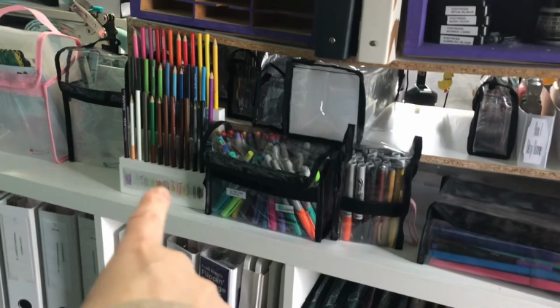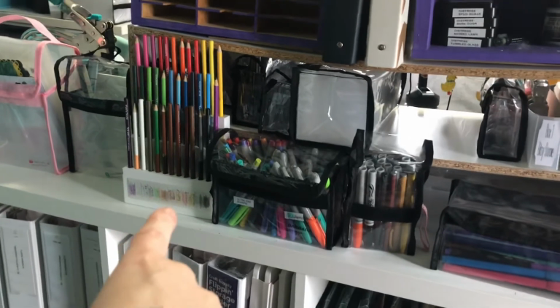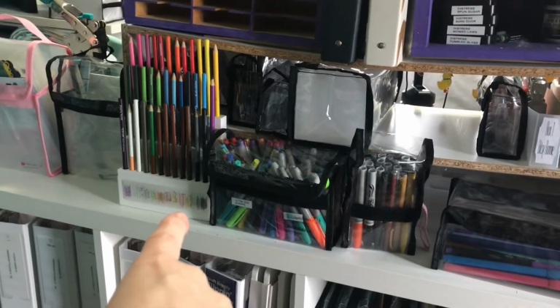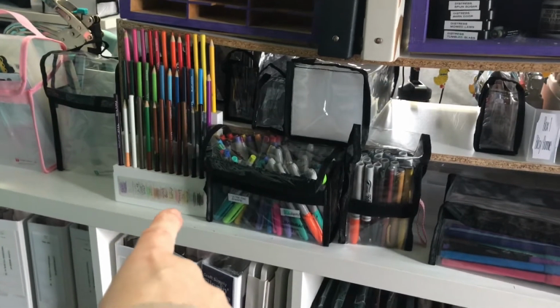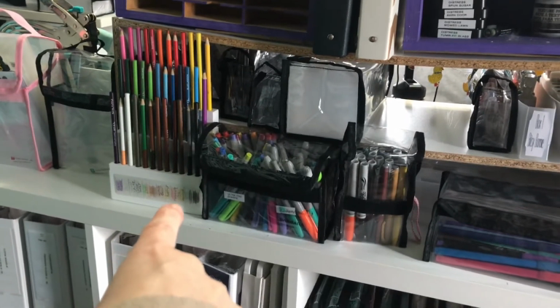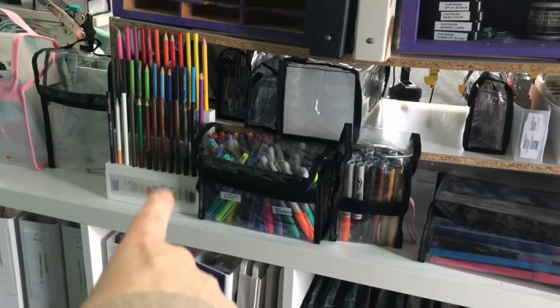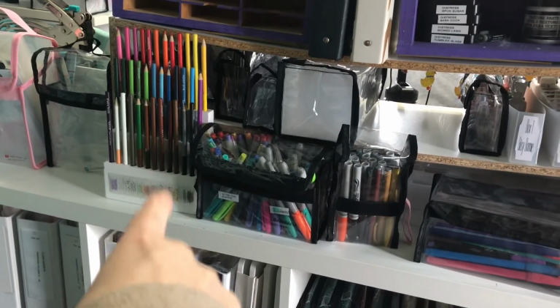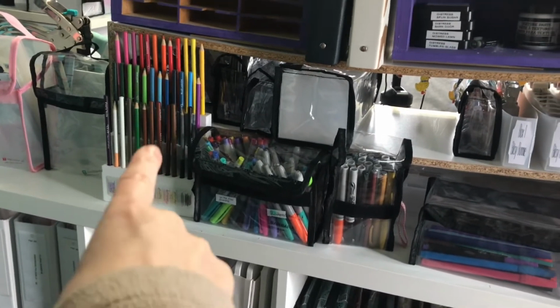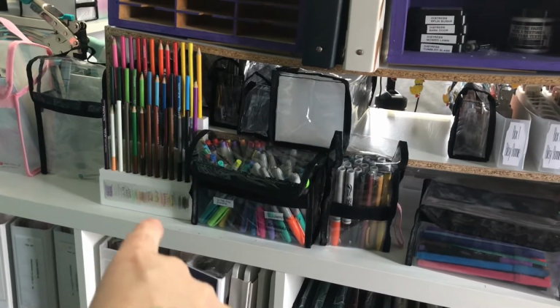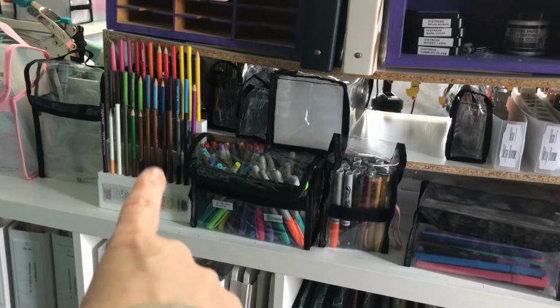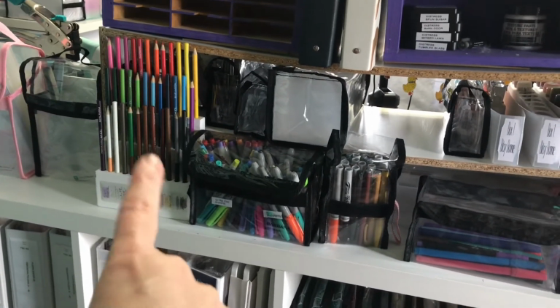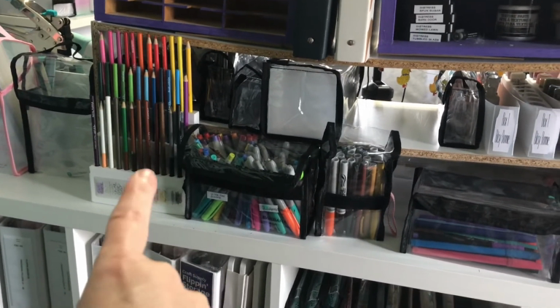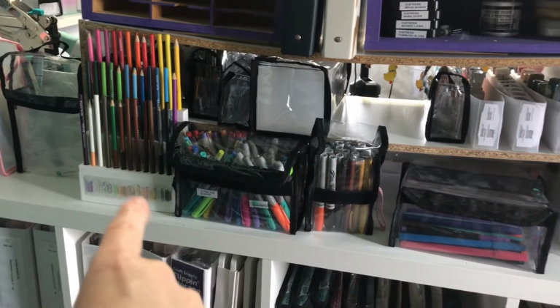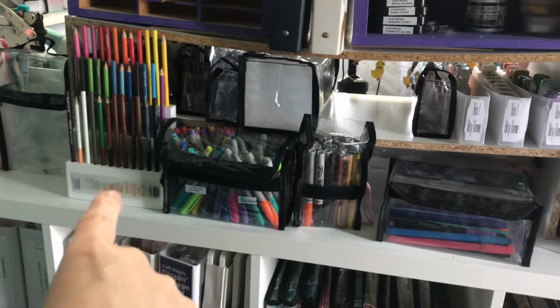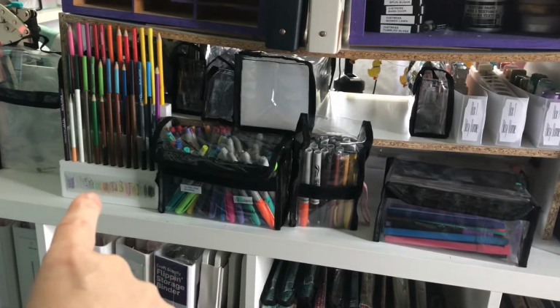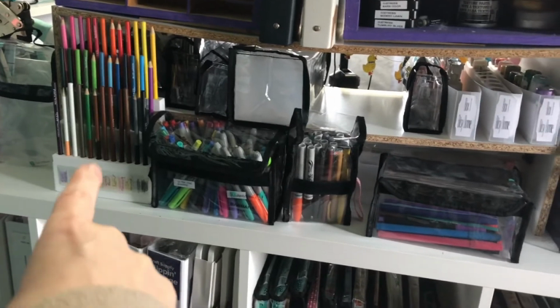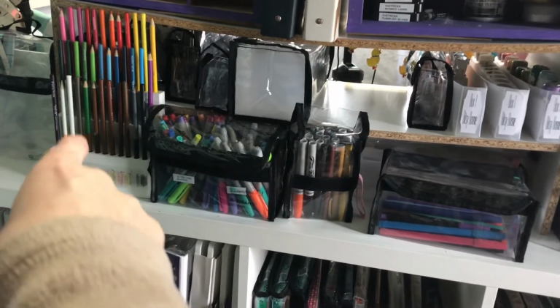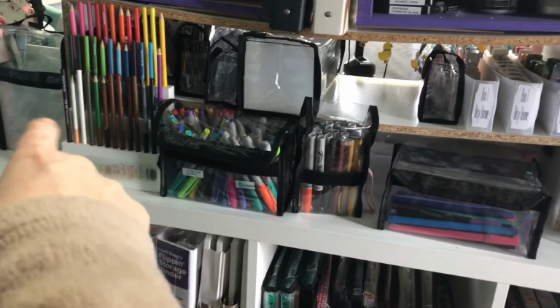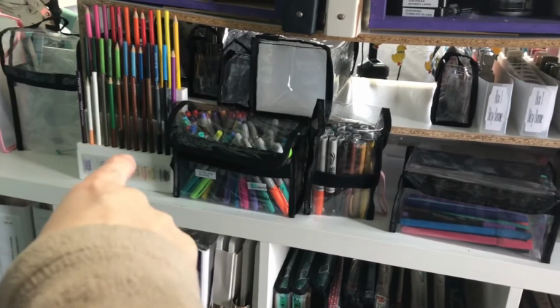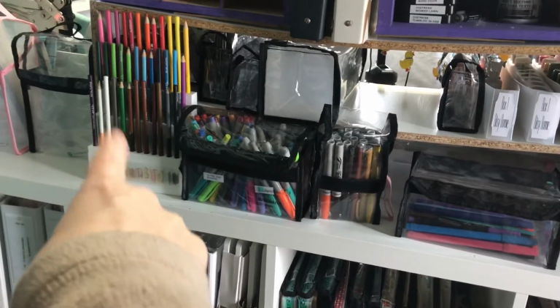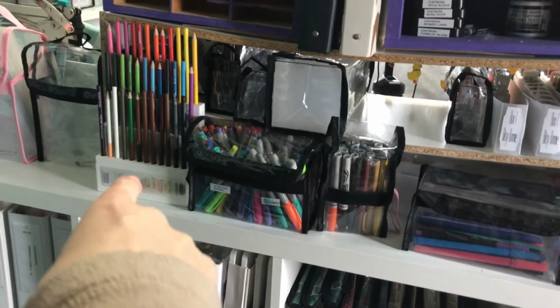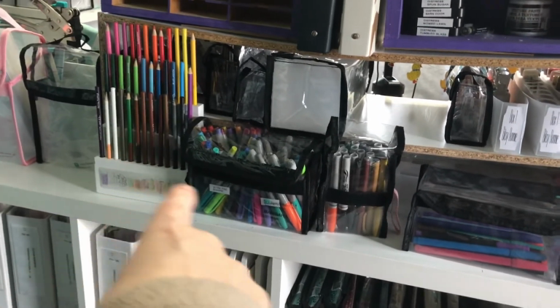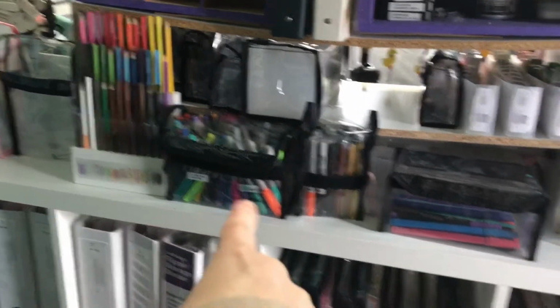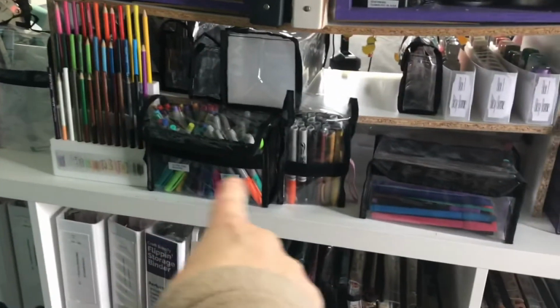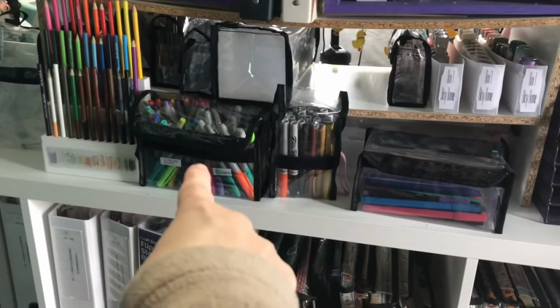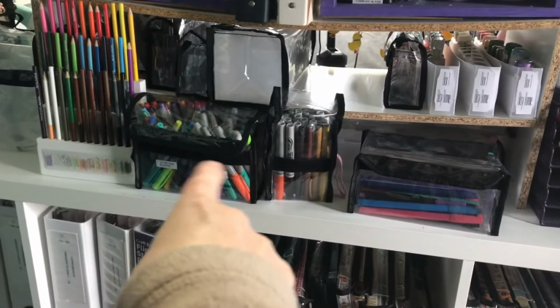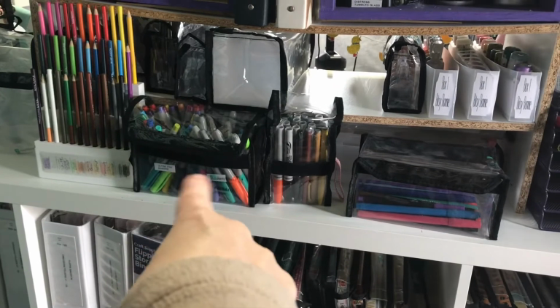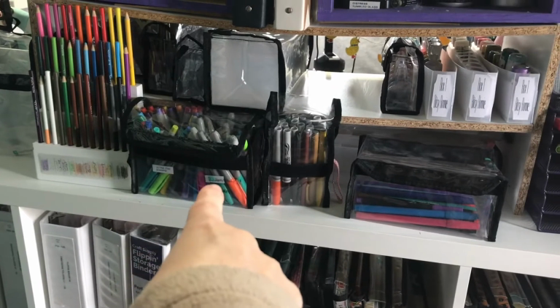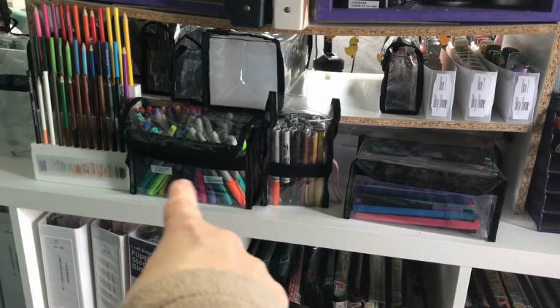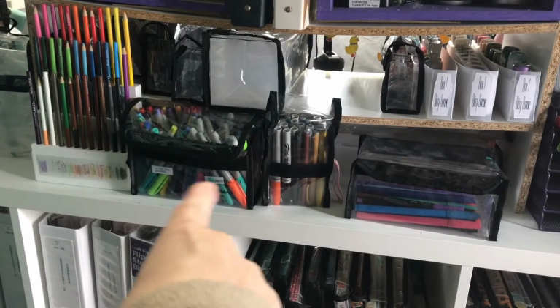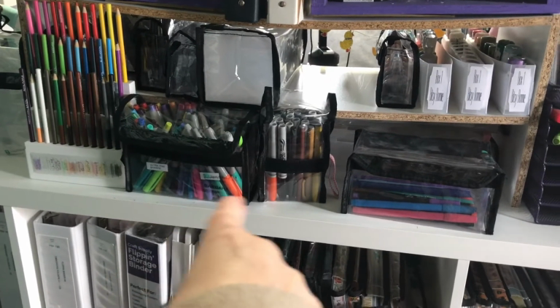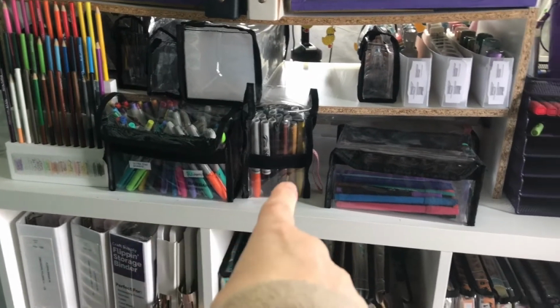I don't think Tiffany sells this anymore. It was called a Pencil Perch. I have a couple of them, but I've only got one in use right now. It holds my colored pencils. This is a Barbara bag with my Sharpies in it.